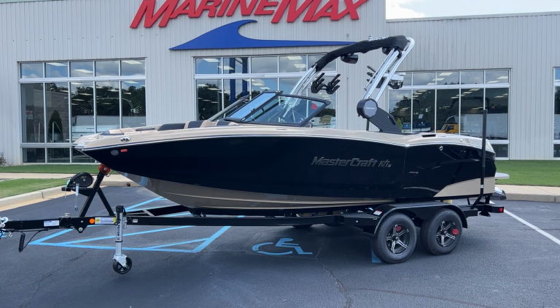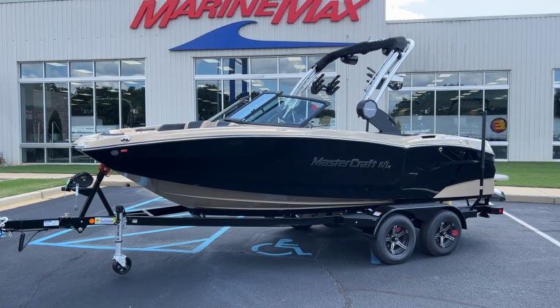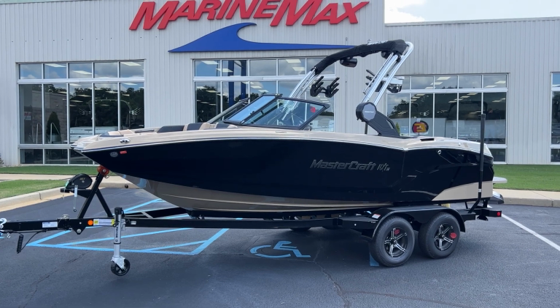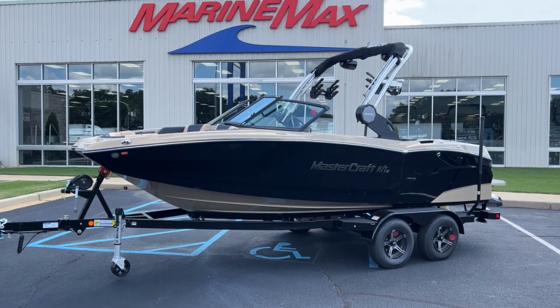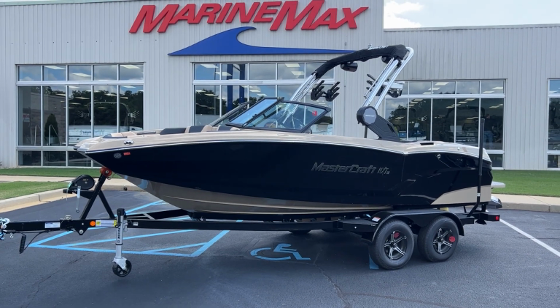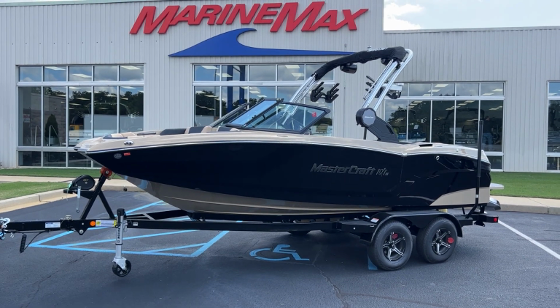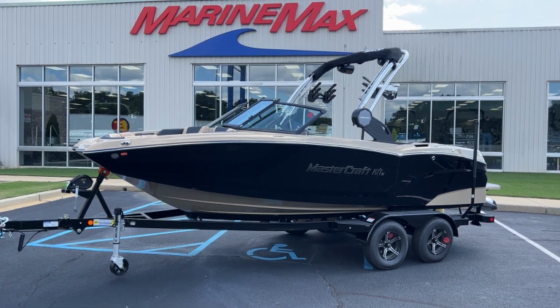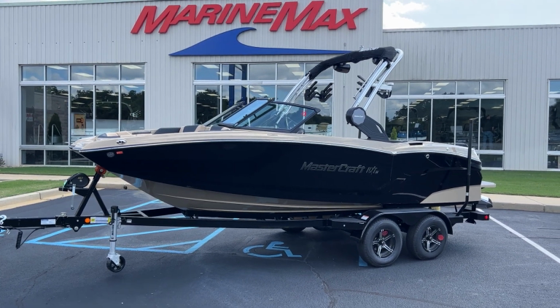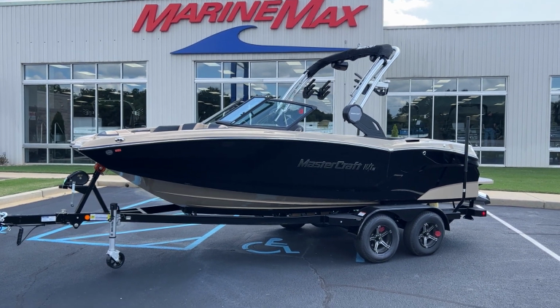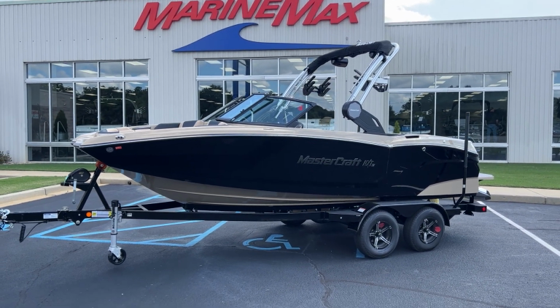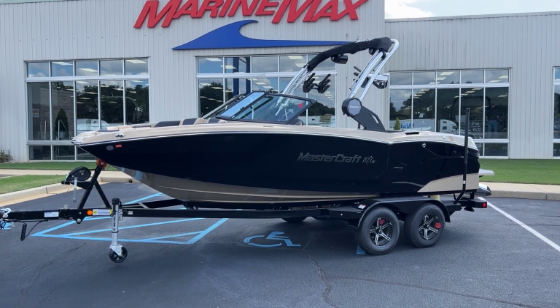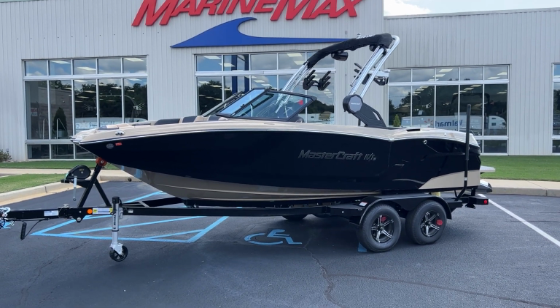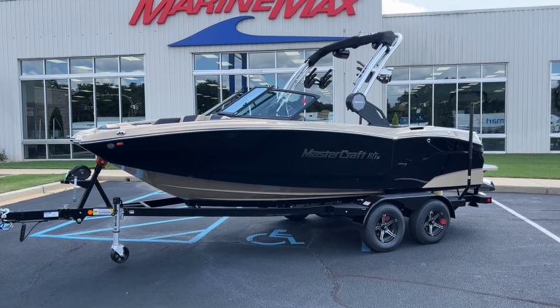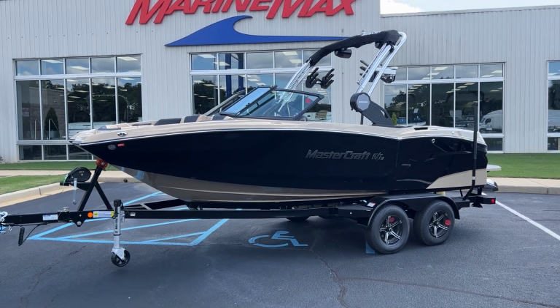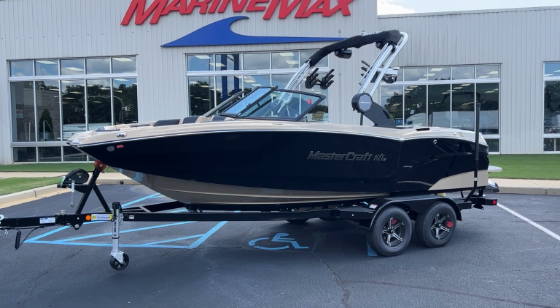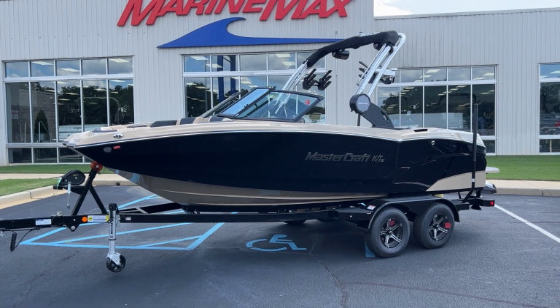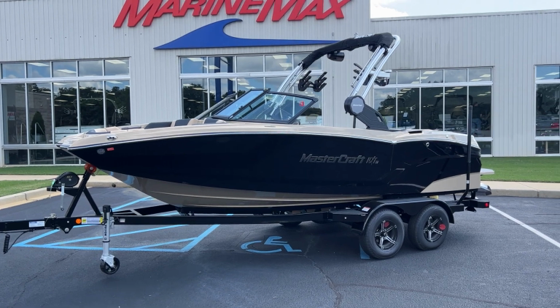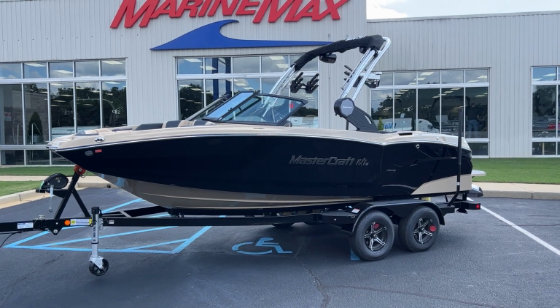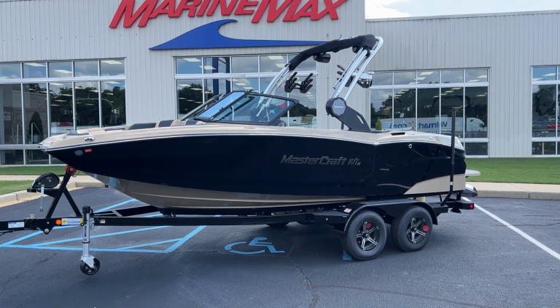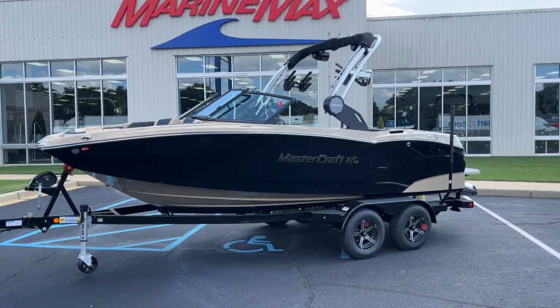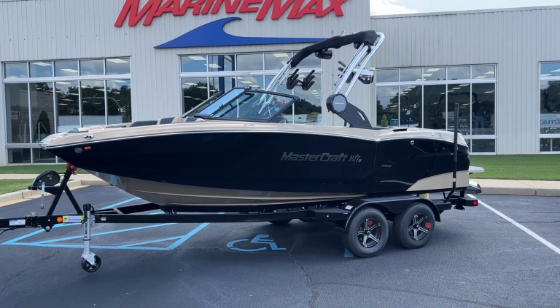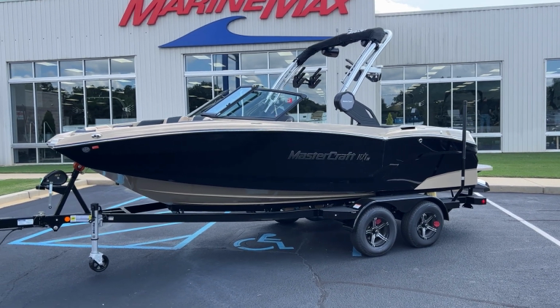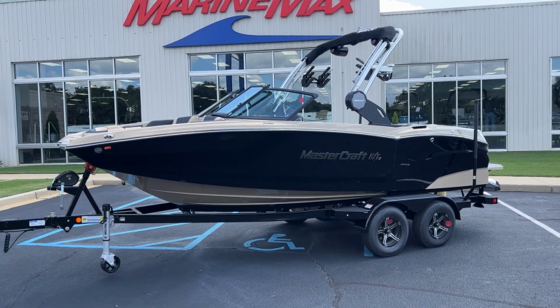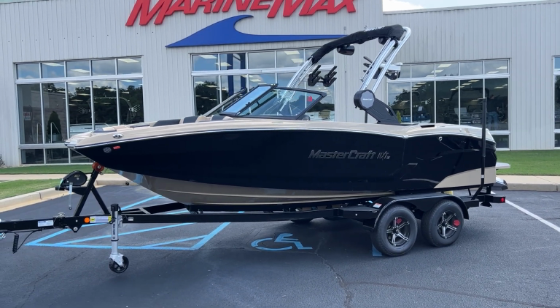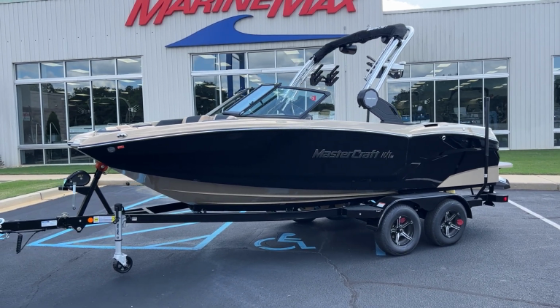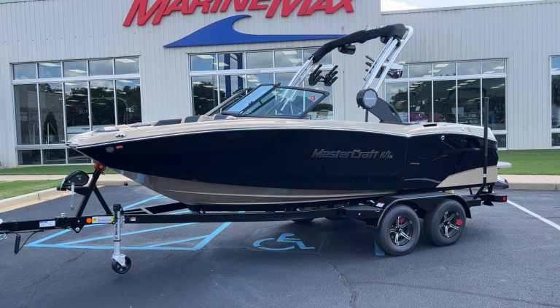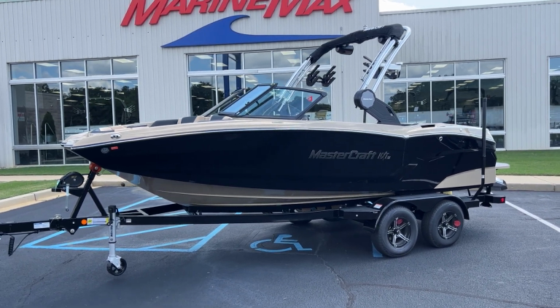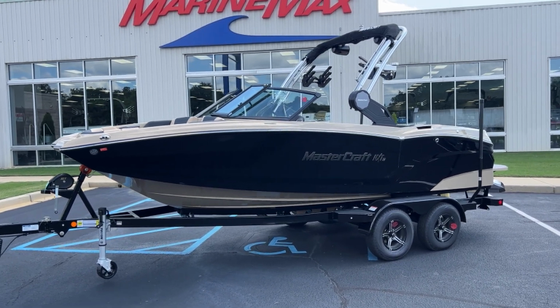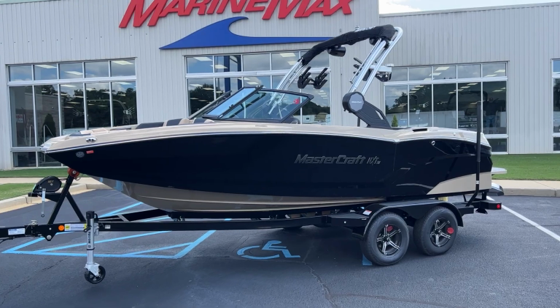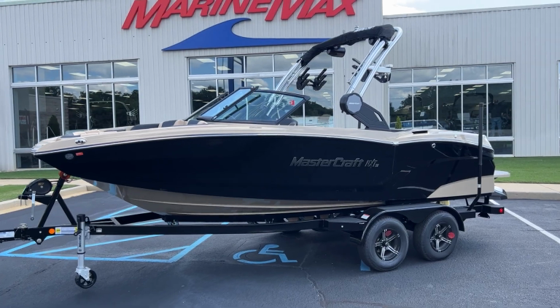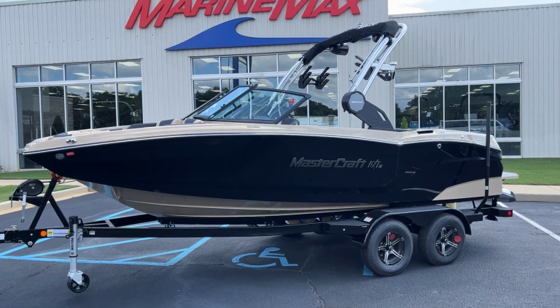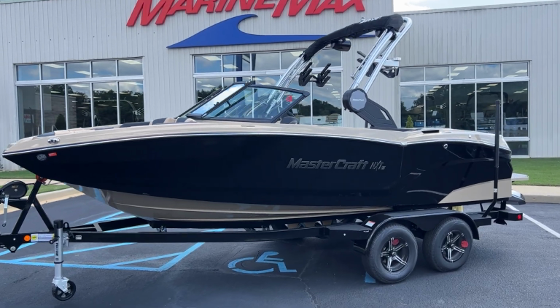Hey there, this is T Evans with MarineMax in Greenville, South Carolina. Today I'm showing you a 2023 Mastercraft NXT-20. That's in sand and black — absolute beautiful boat.